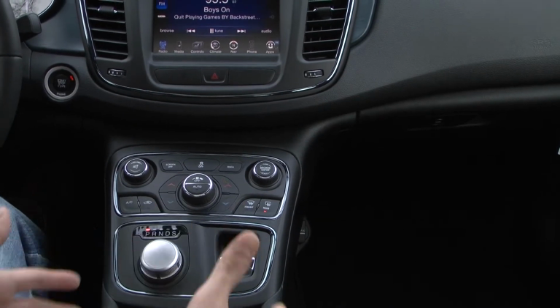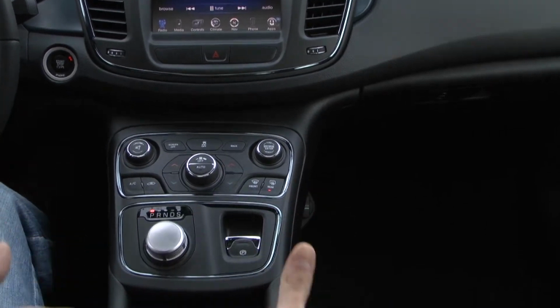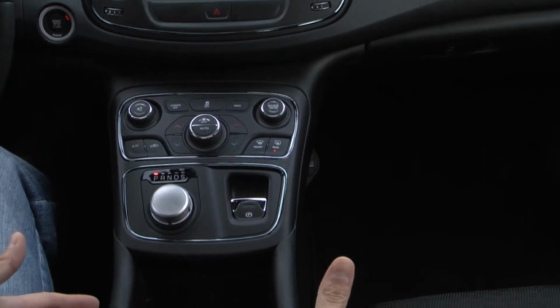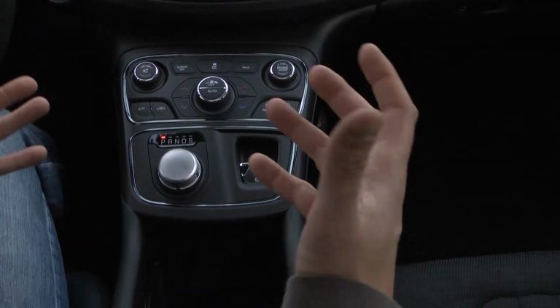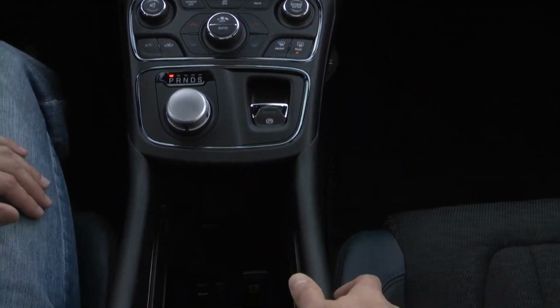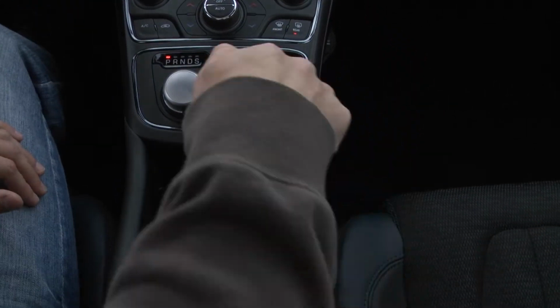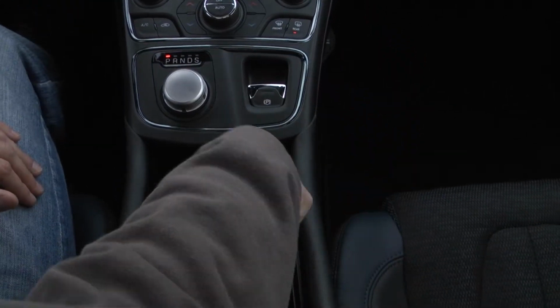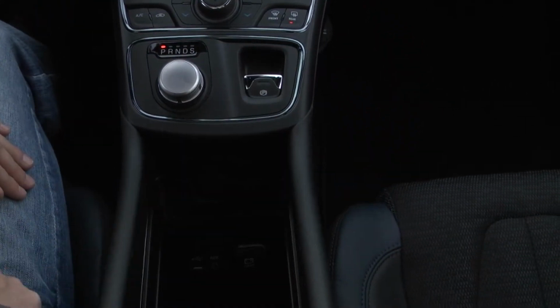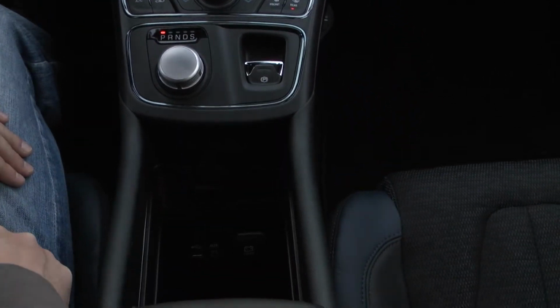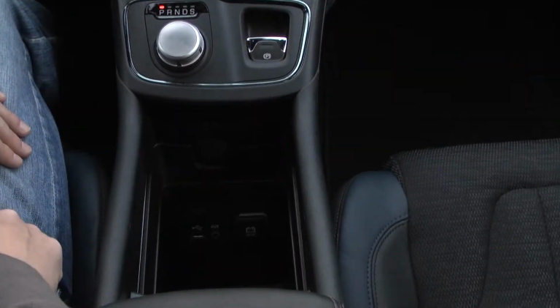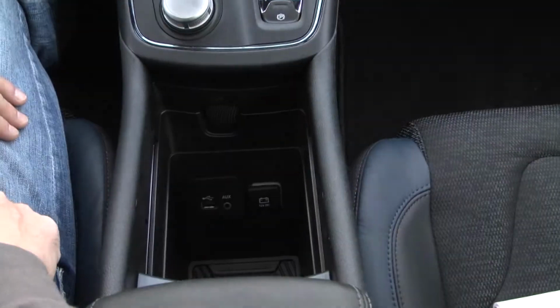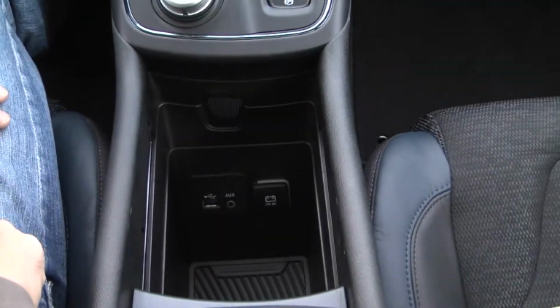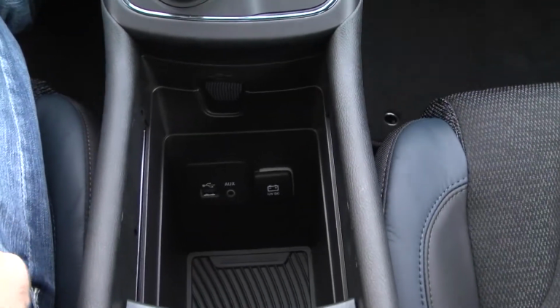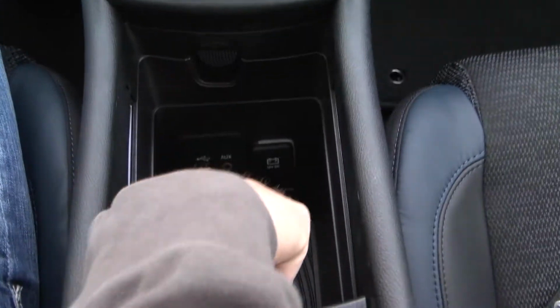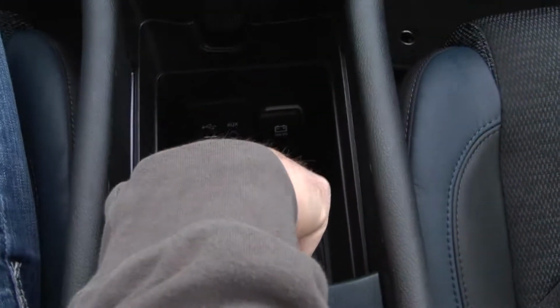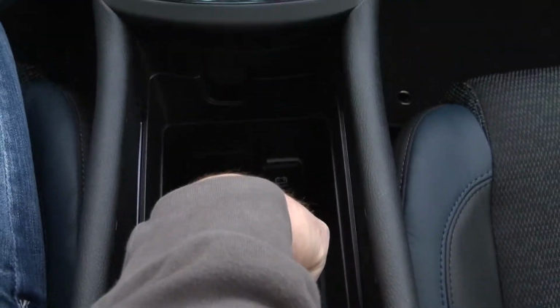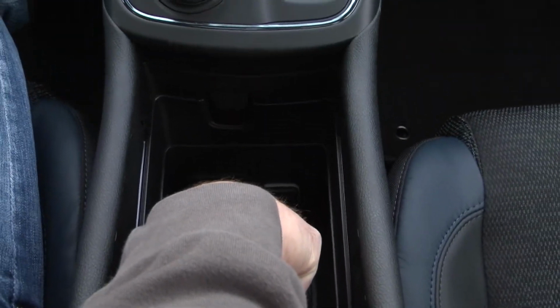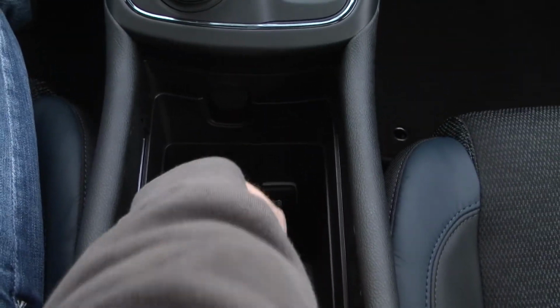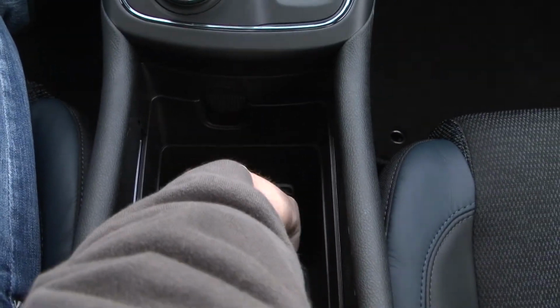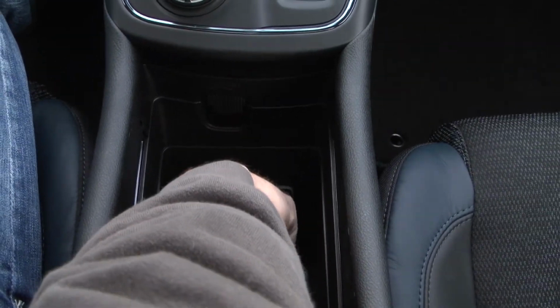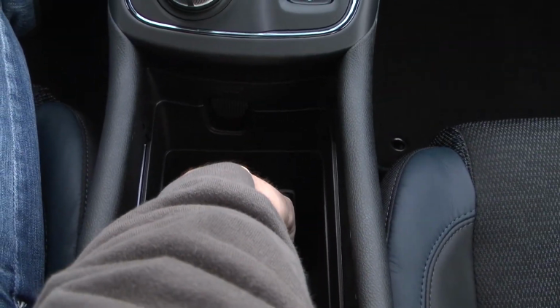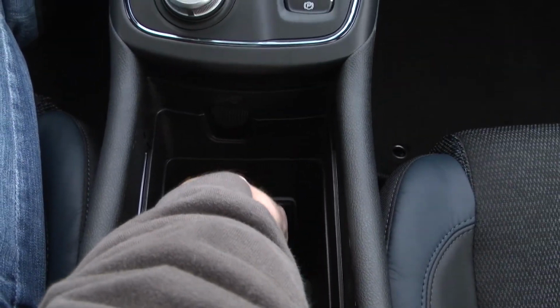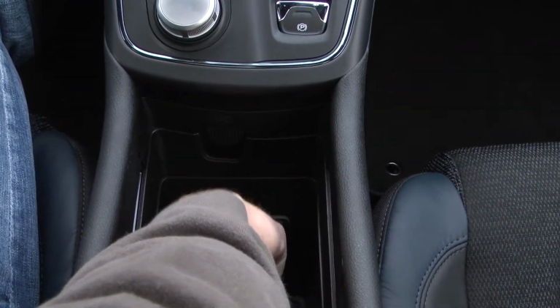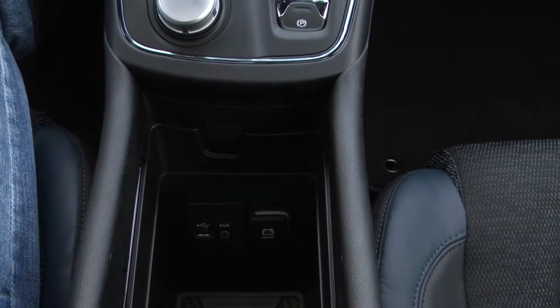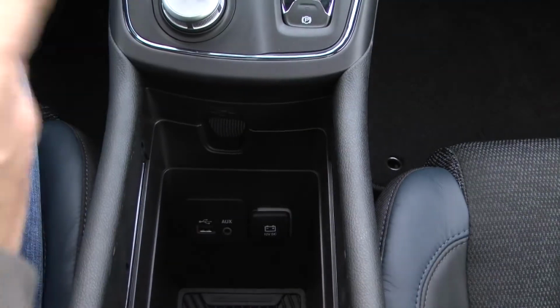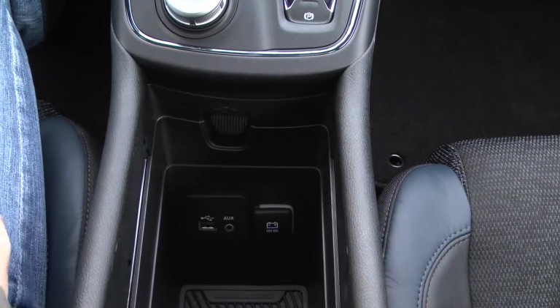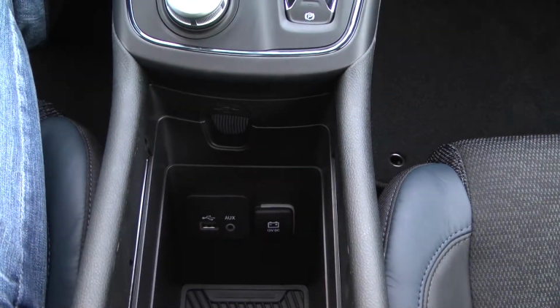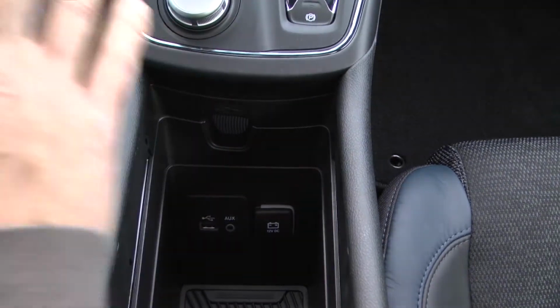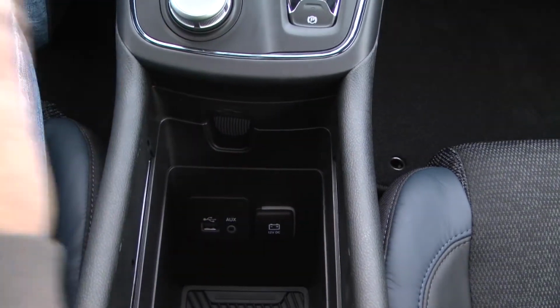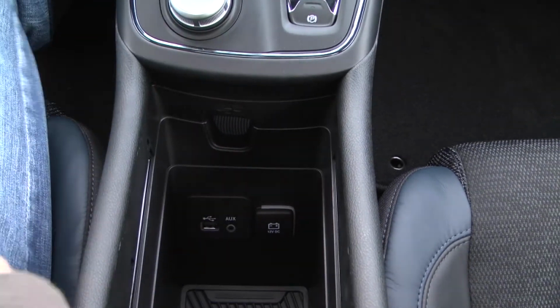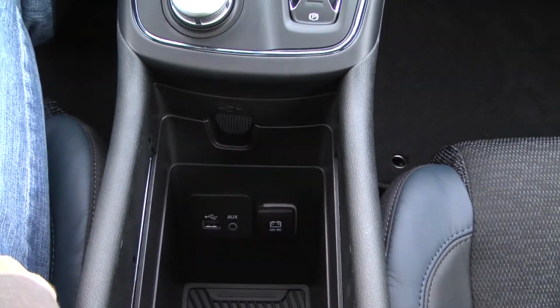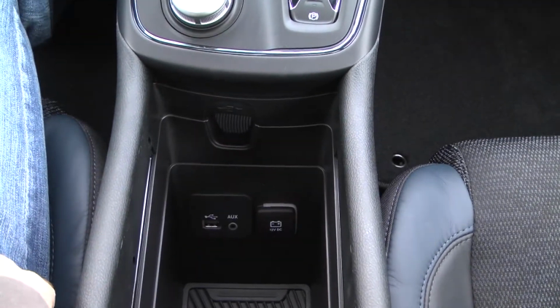Also, all this storage room — it's insane. You can go all the way down below here; it's probably about a foot deep. You can plug a 12-volt plug-in right there, and it also has aux for your iPods and a USB charger for your cell phone. Loaded with options right here in the Chrysler 200.